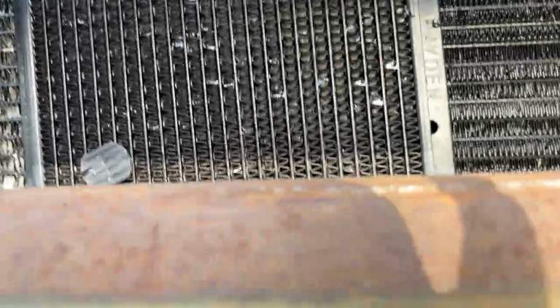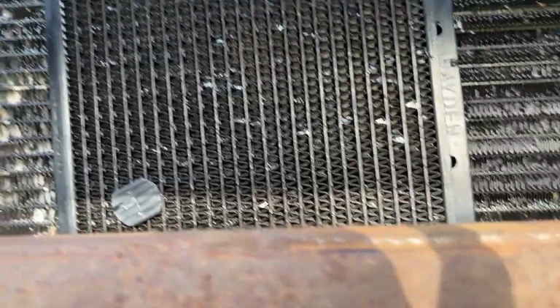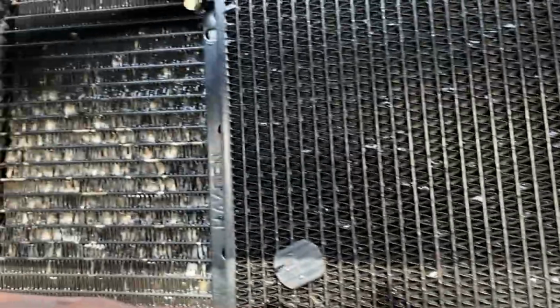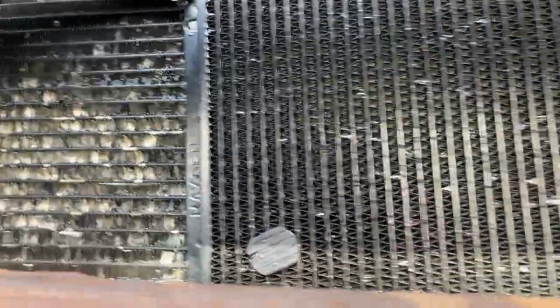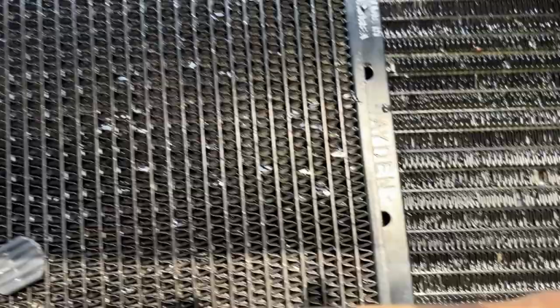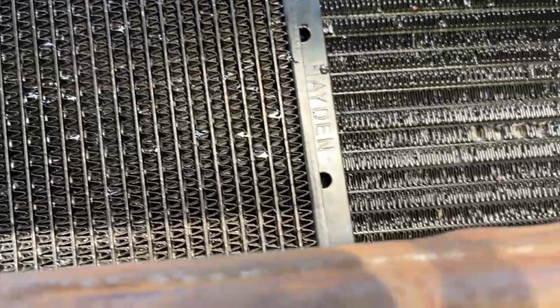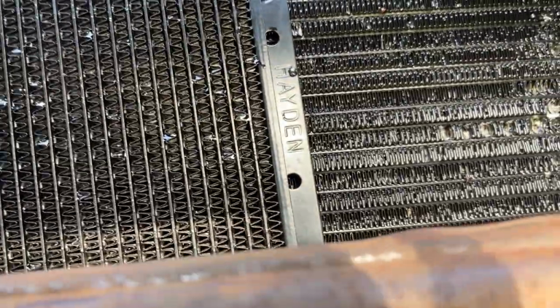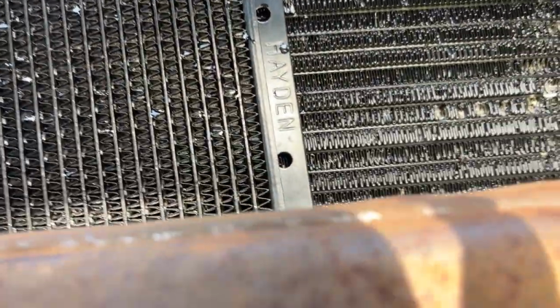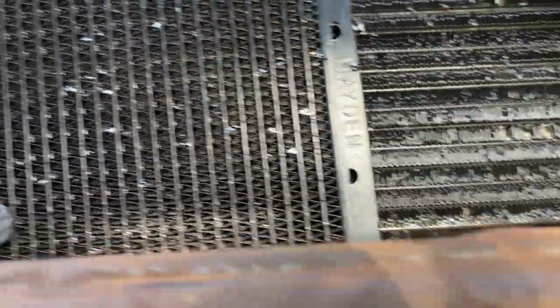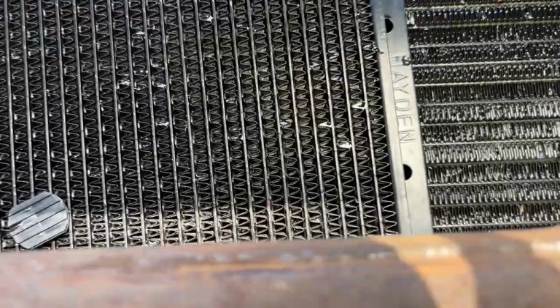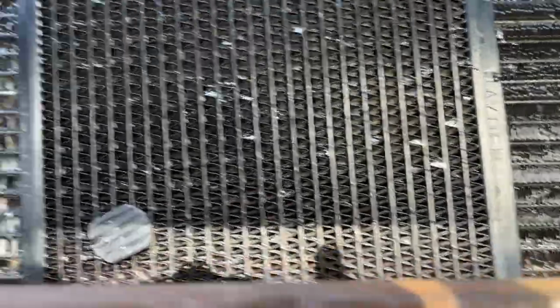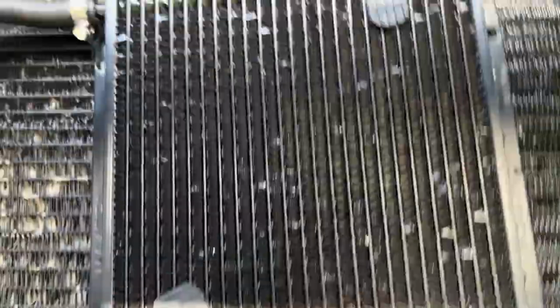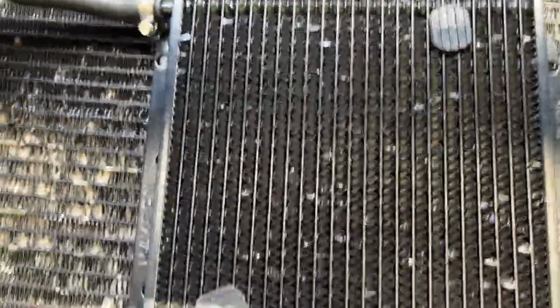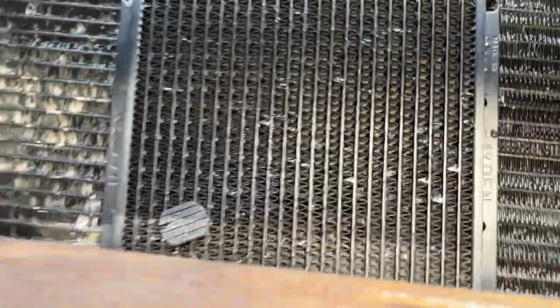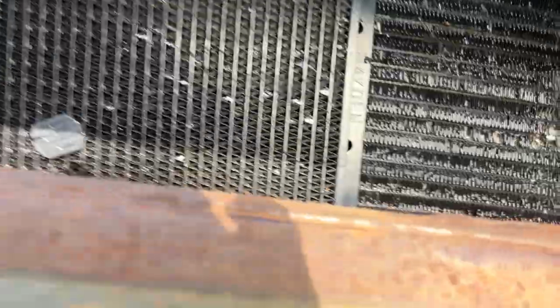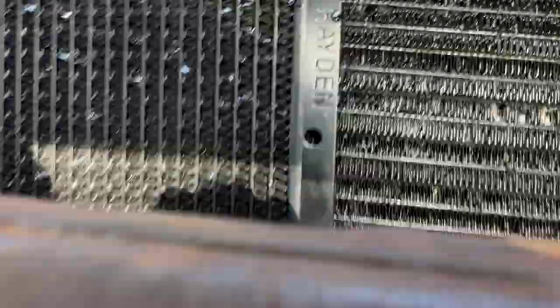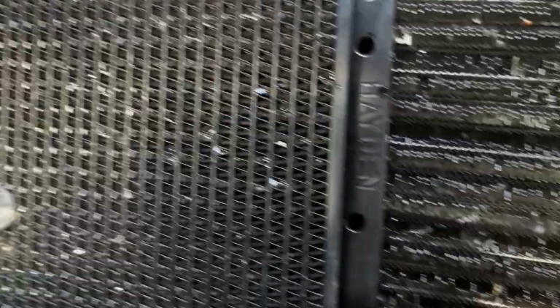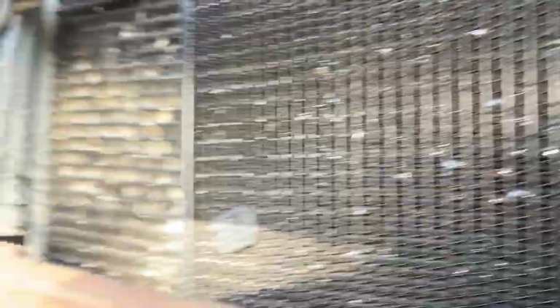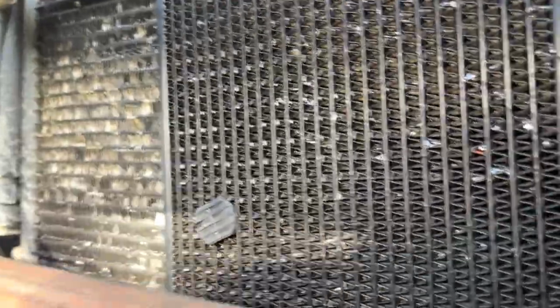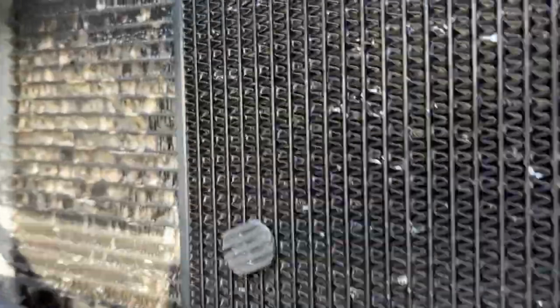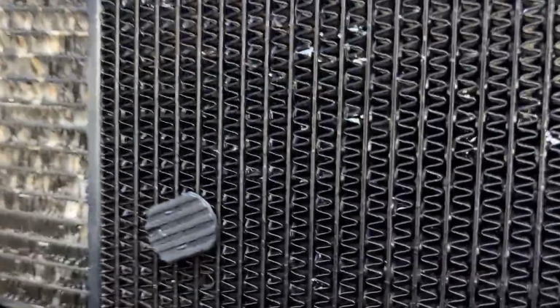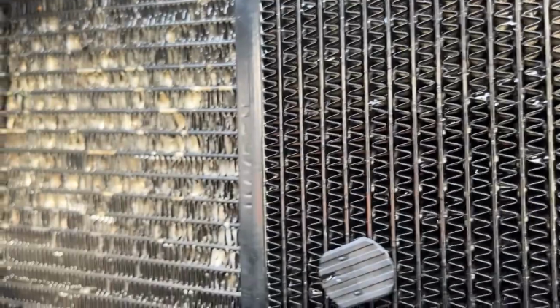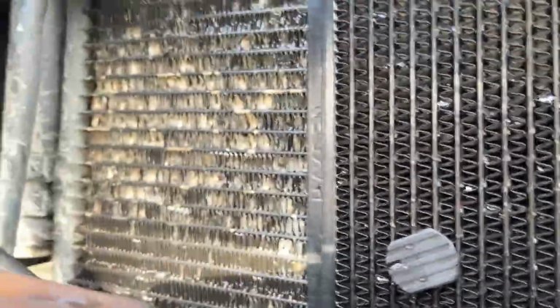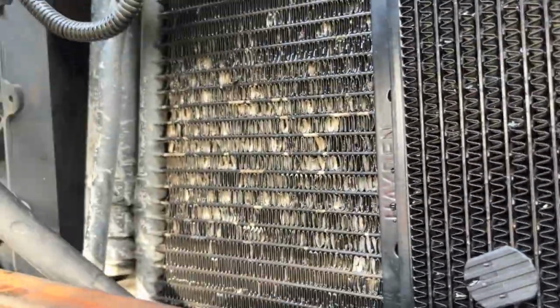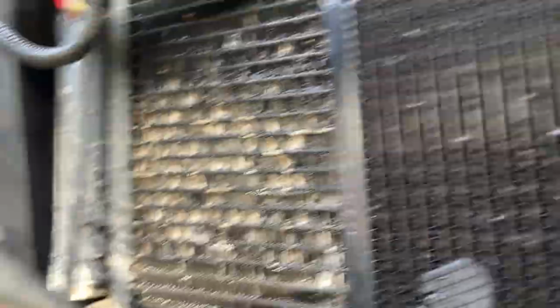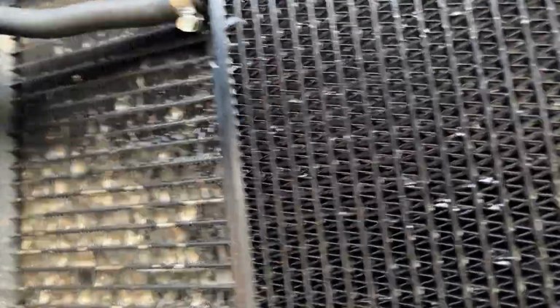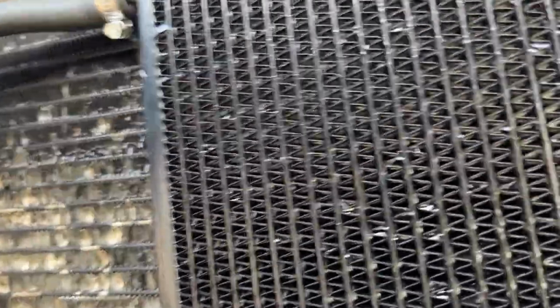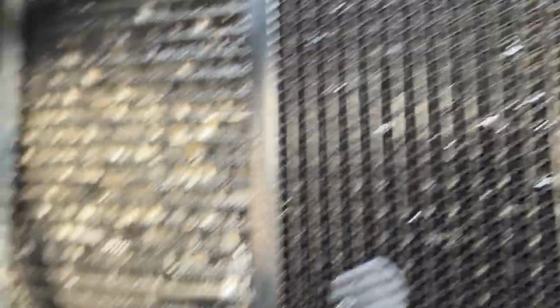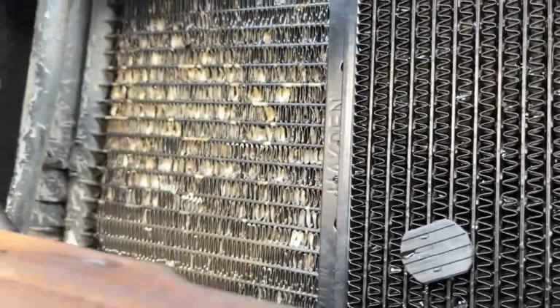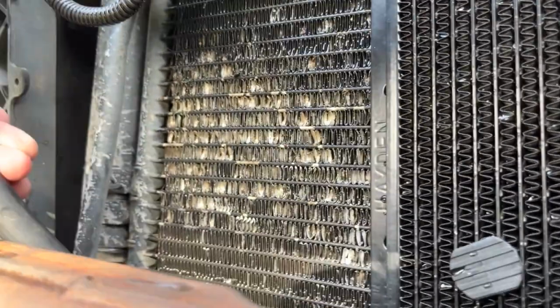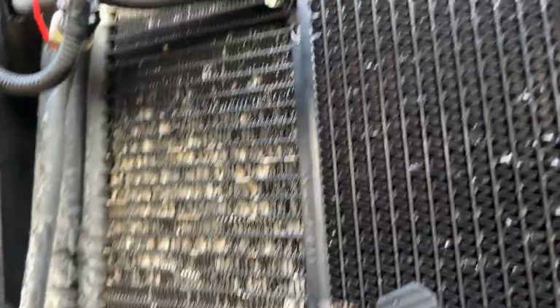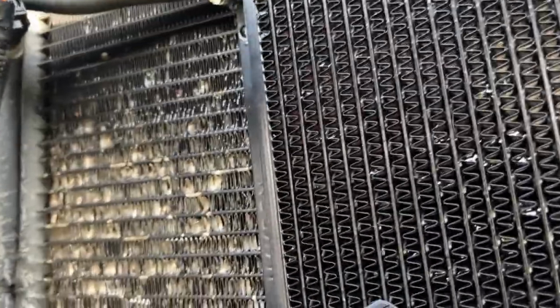I'm going to put a link in the description here of a guy that did it. I've watched his video three times and he did an excellent job. The only thing is, he had to run some additional transmission line that I don't think he needed to do.